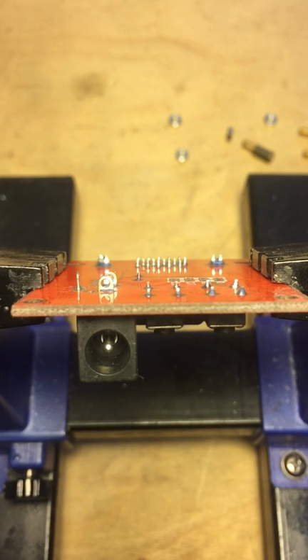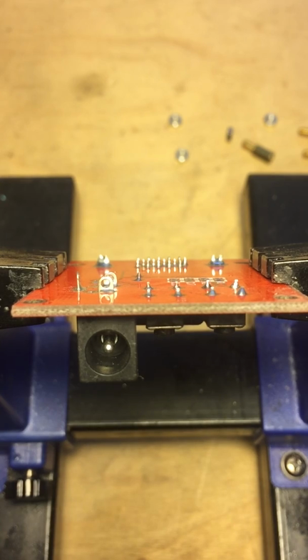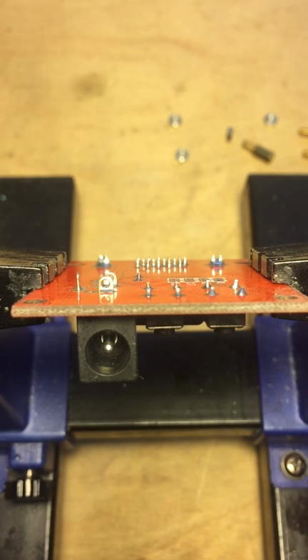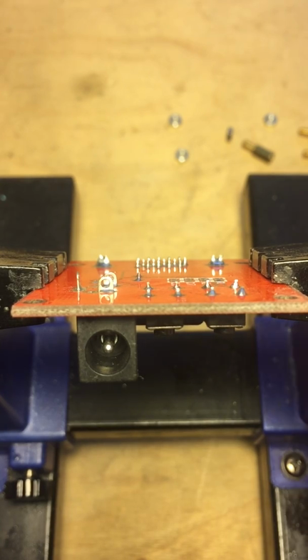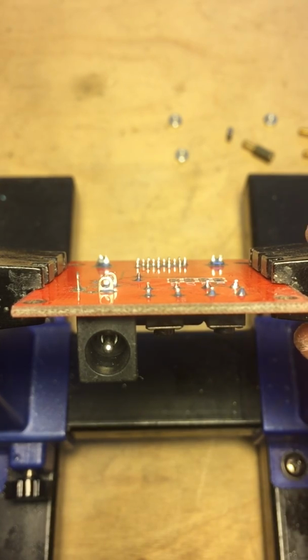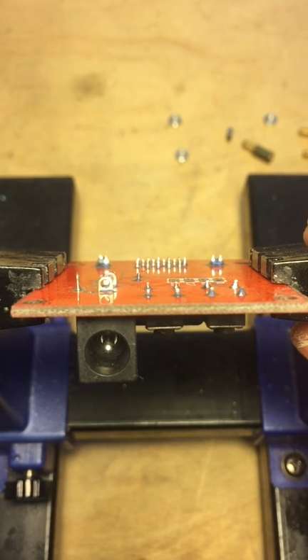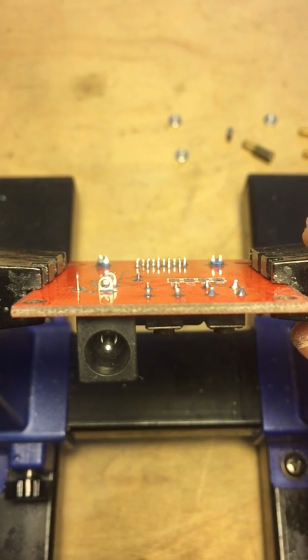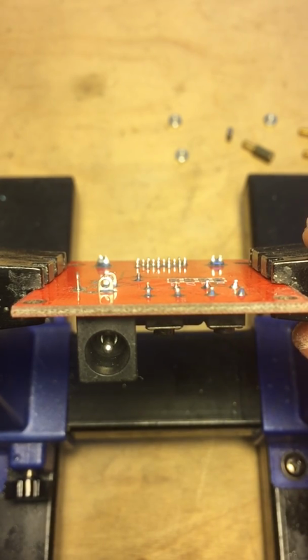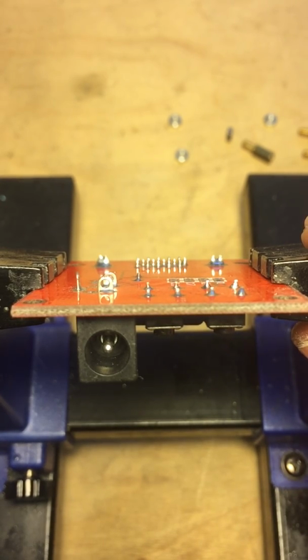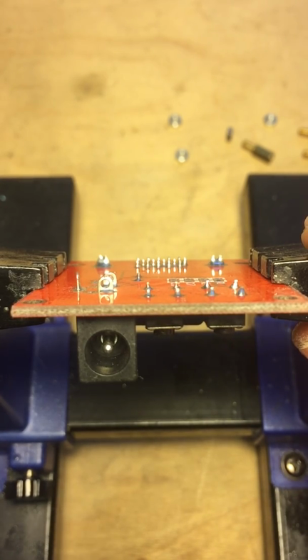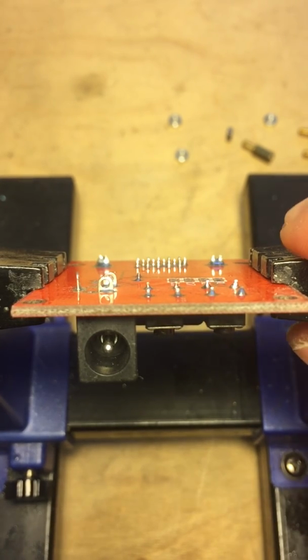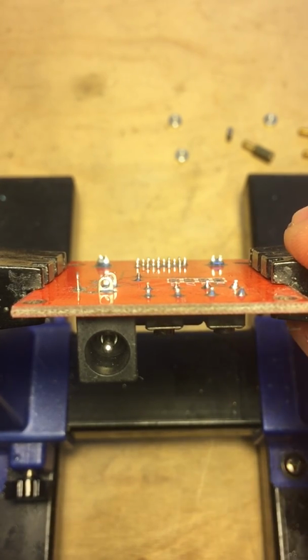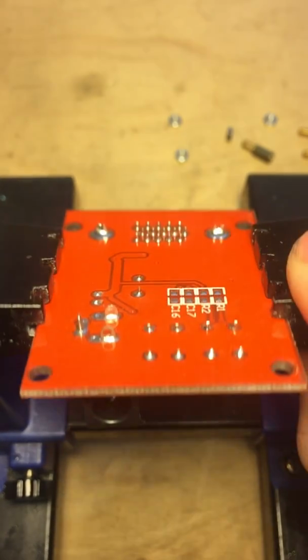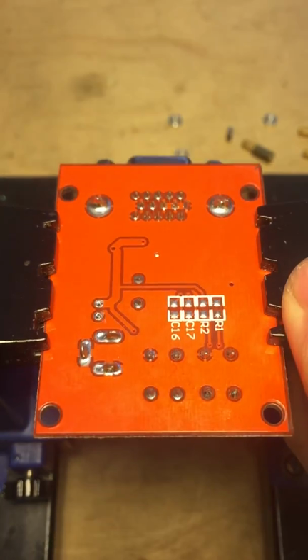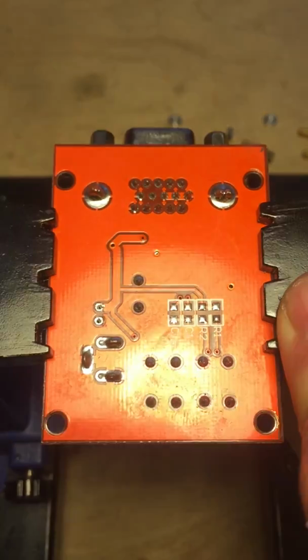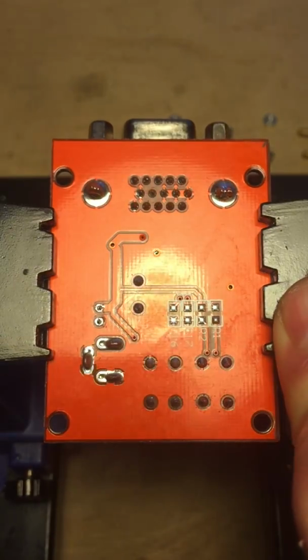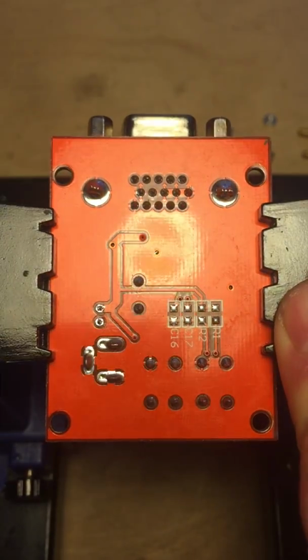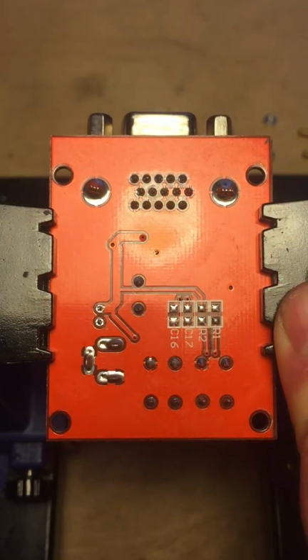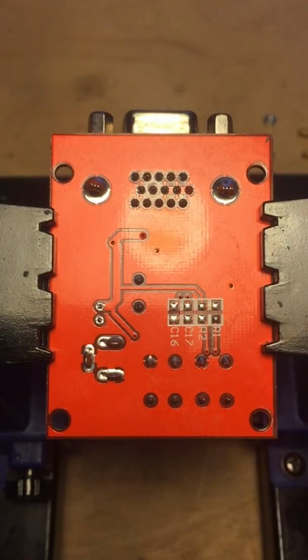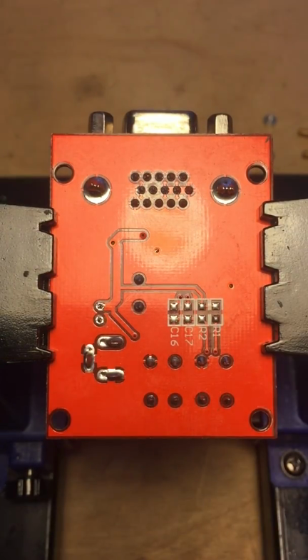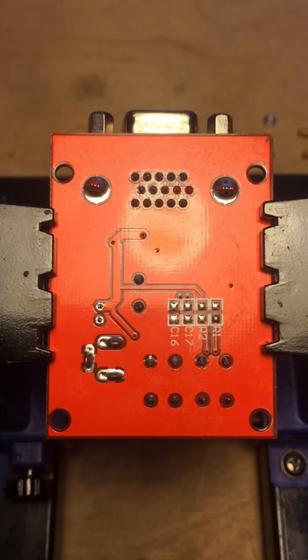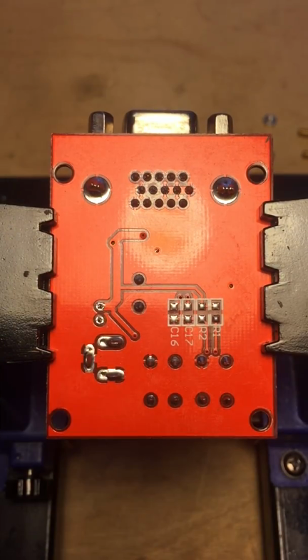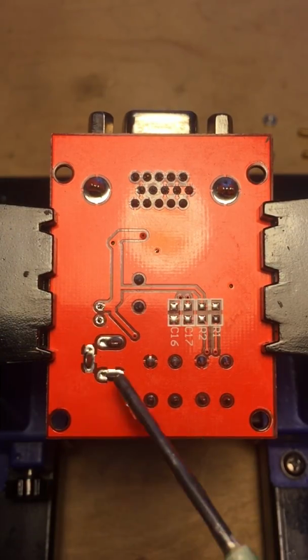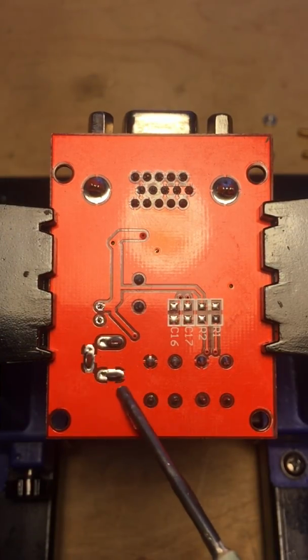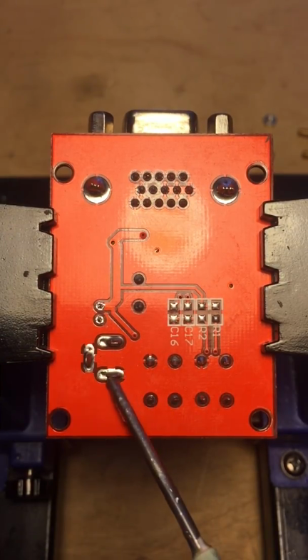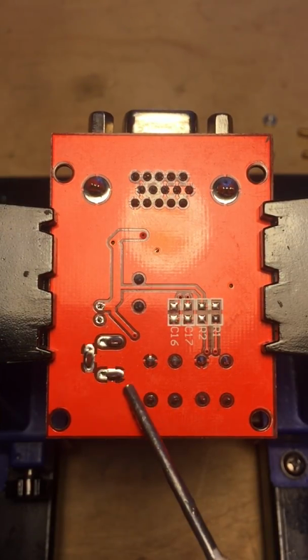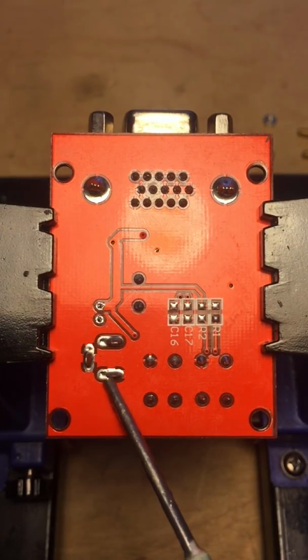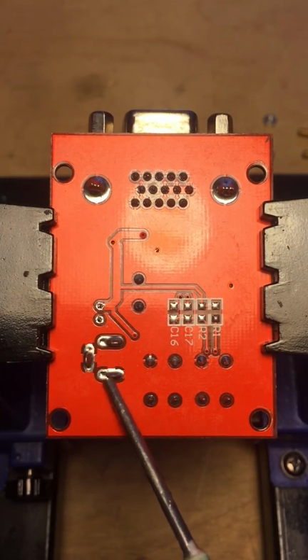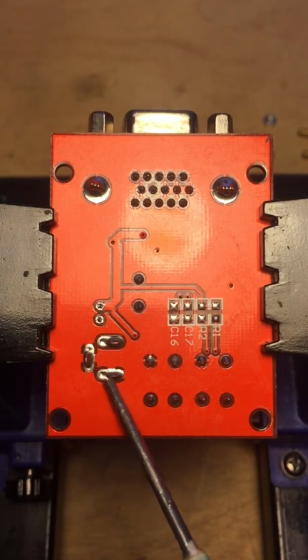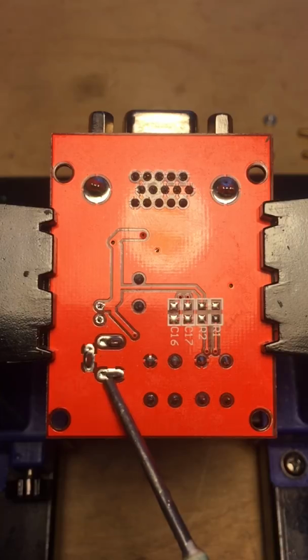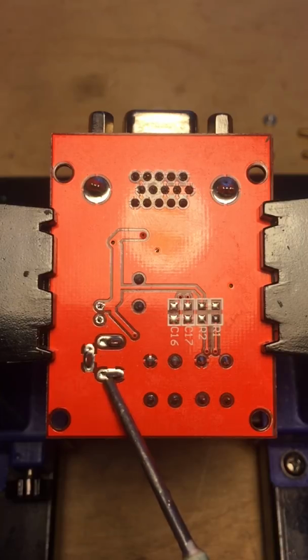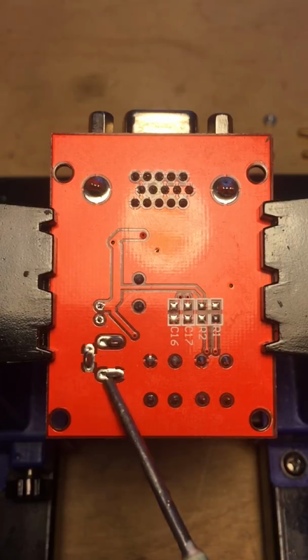So we're going to desolder this DC jack here. The easy way to do it is add a little bit of flux on these parts here.